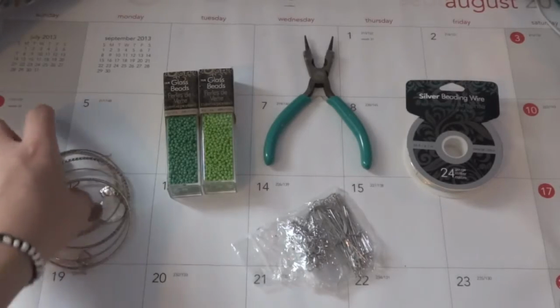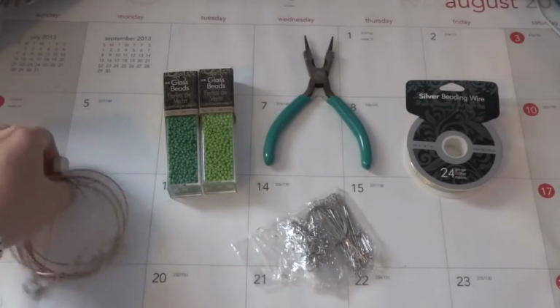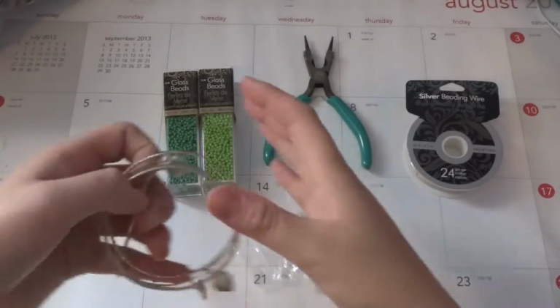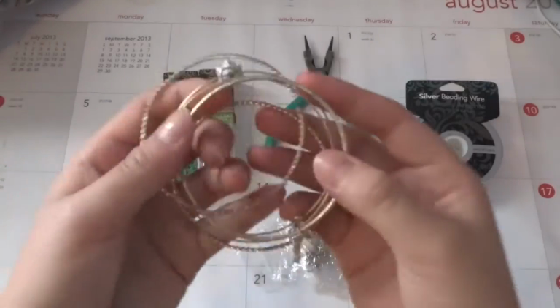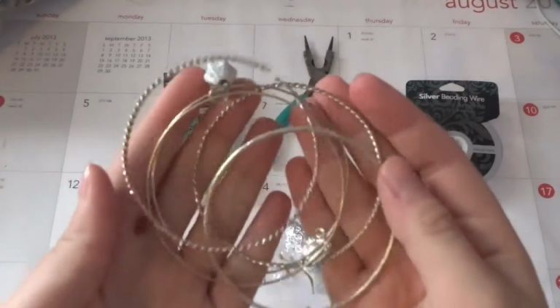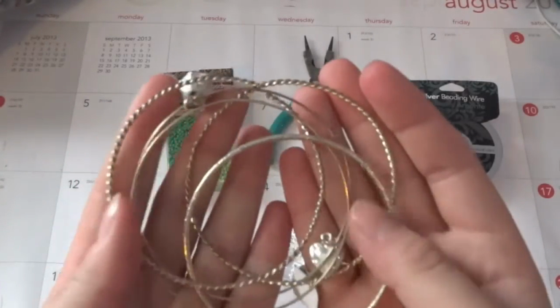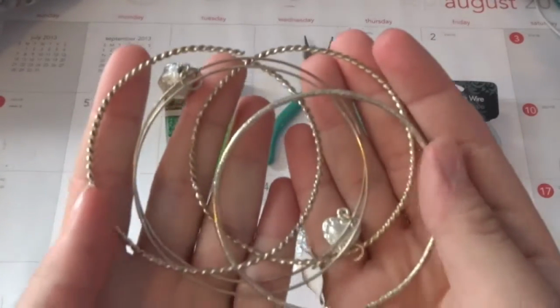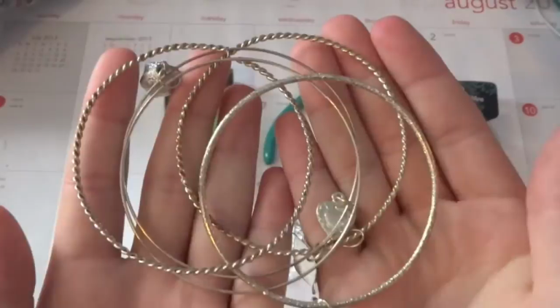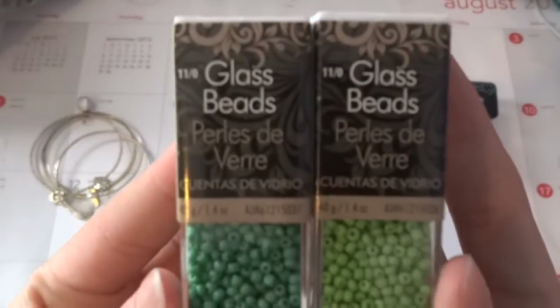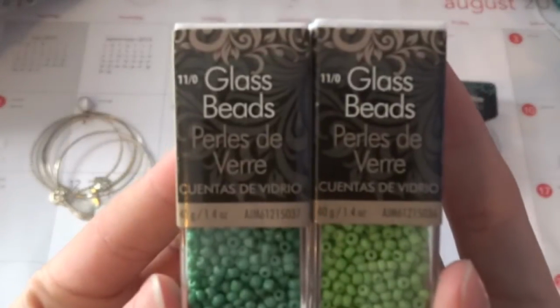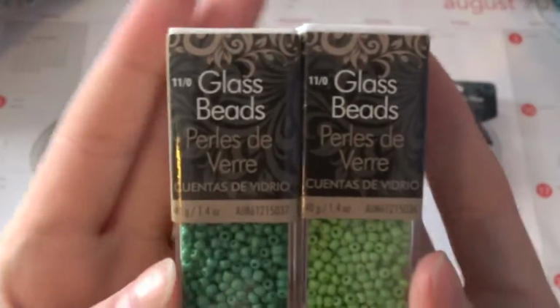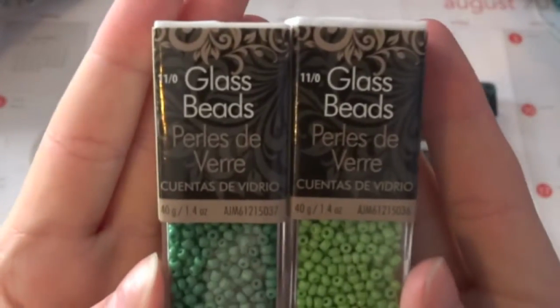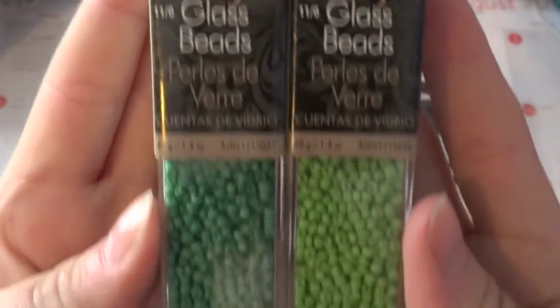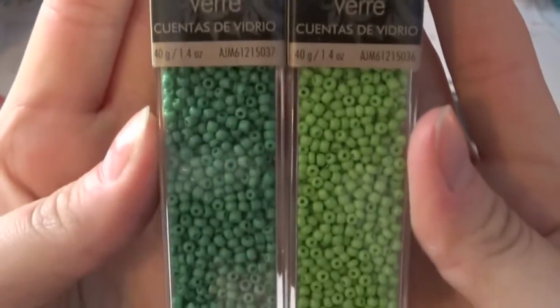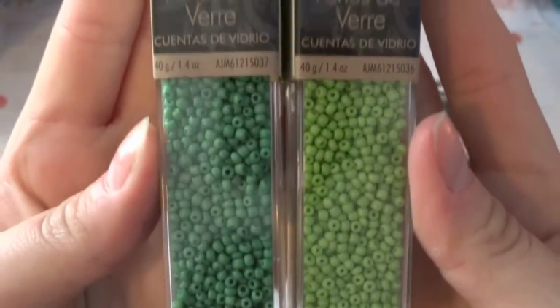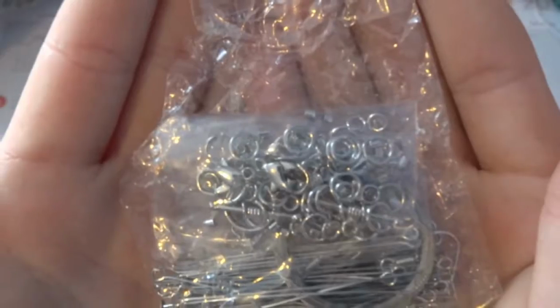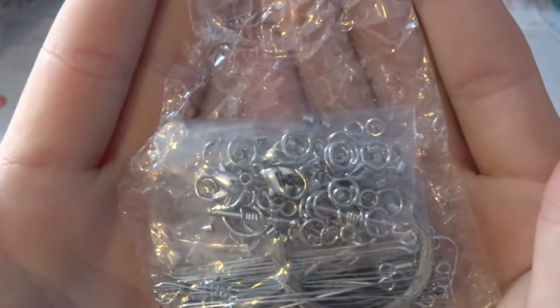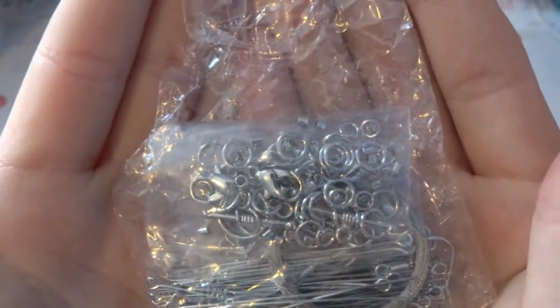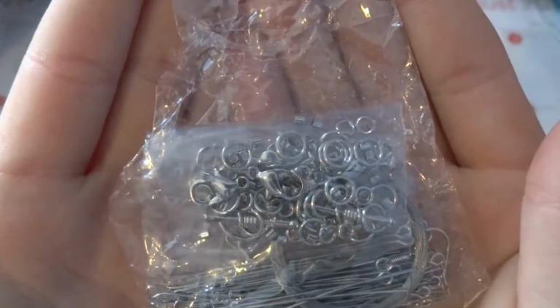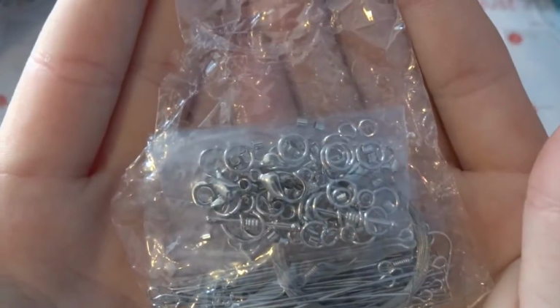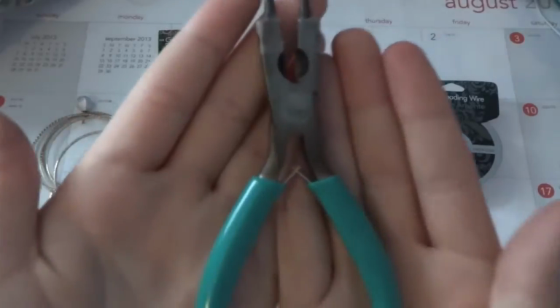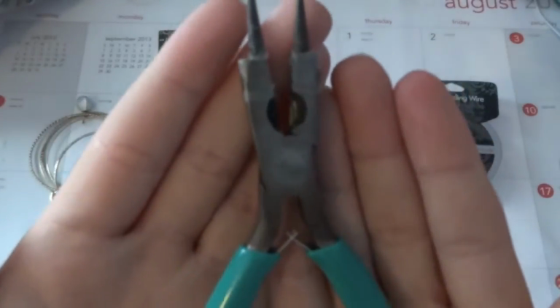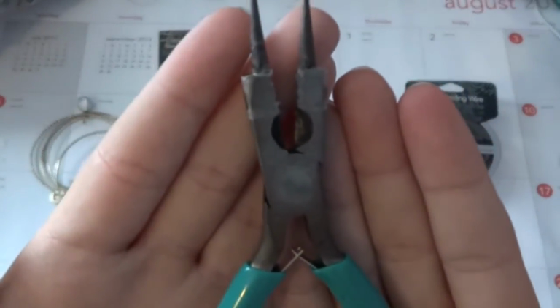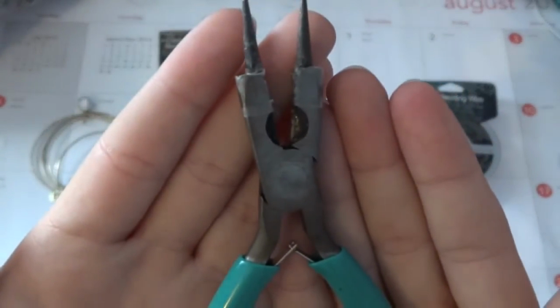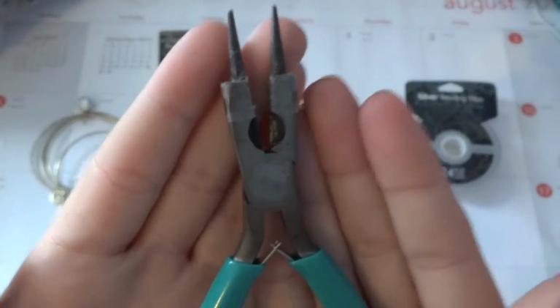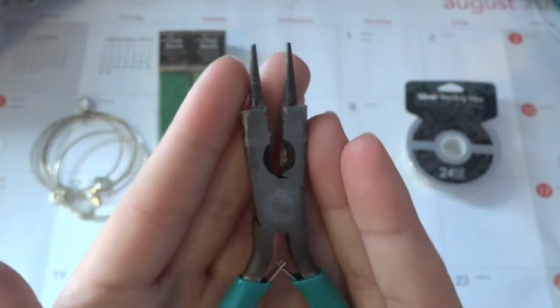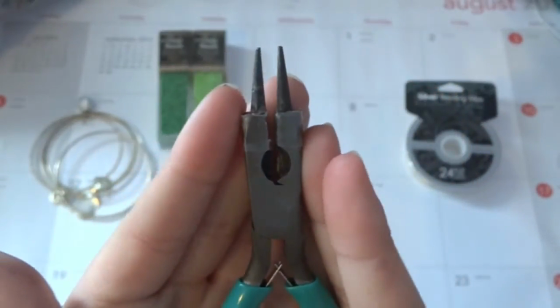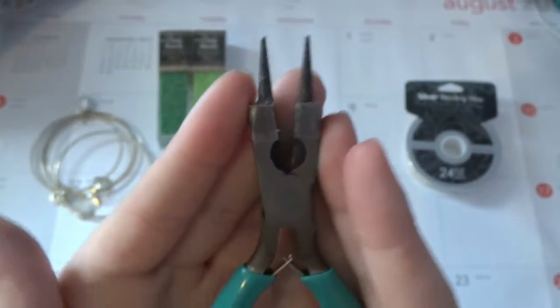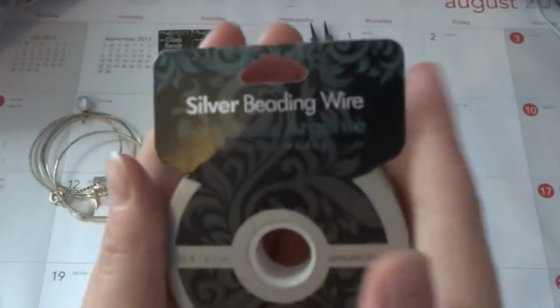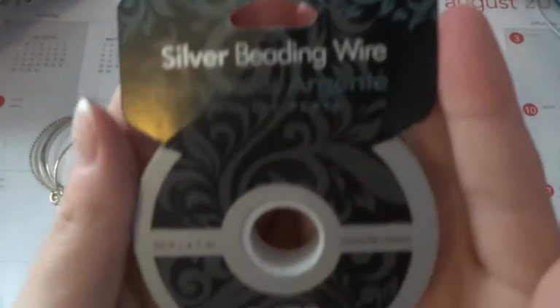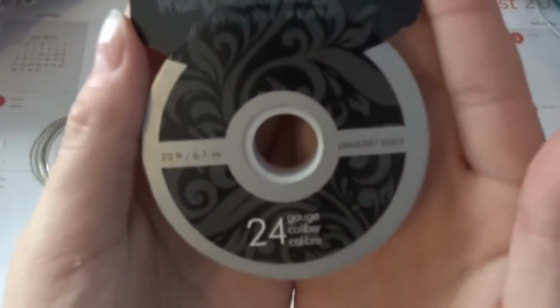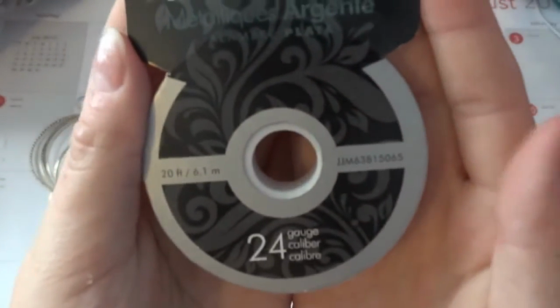So what you're going to need are some old bangles you don't wear, or you can just get some from a craft store, some glass beads, two different colored rings, a jump ring, some jewelry pliers, and 24 gauge silver beading wire.